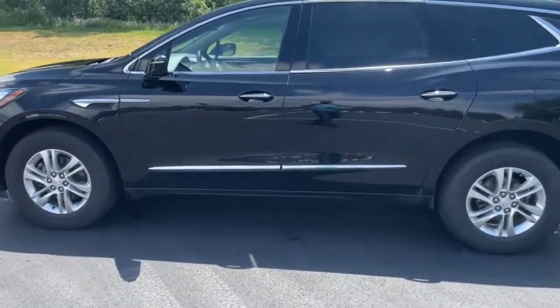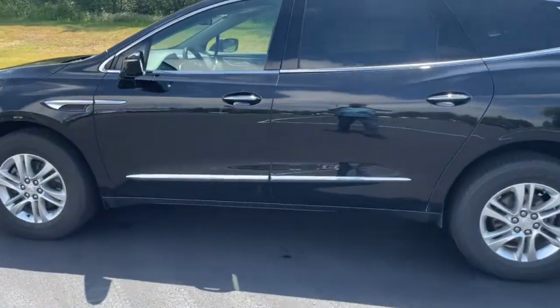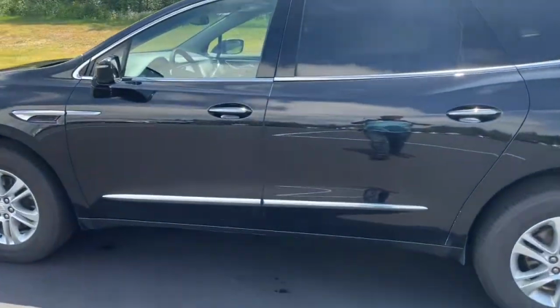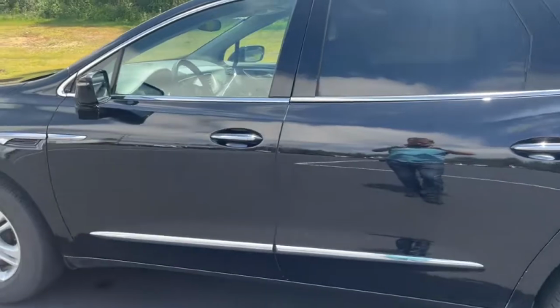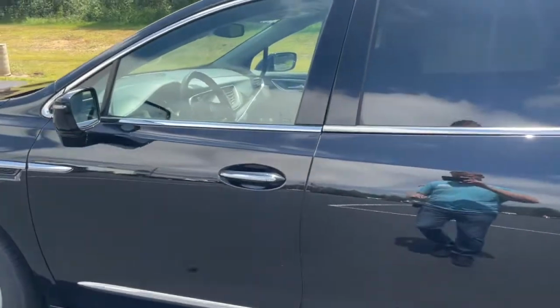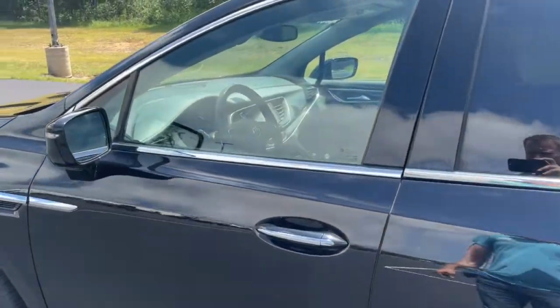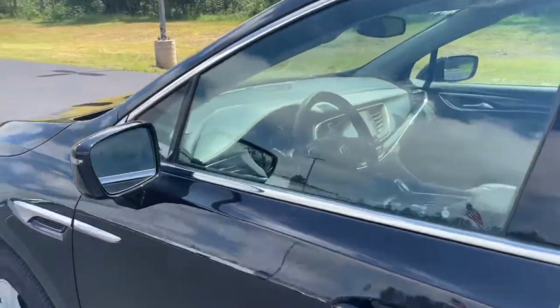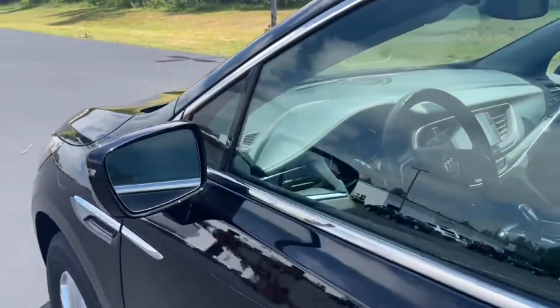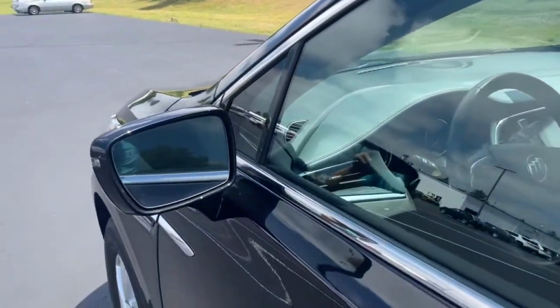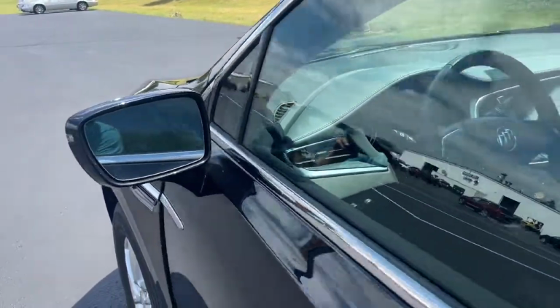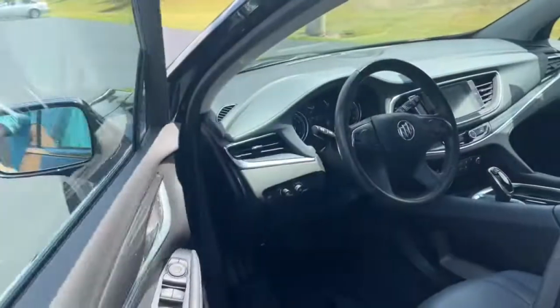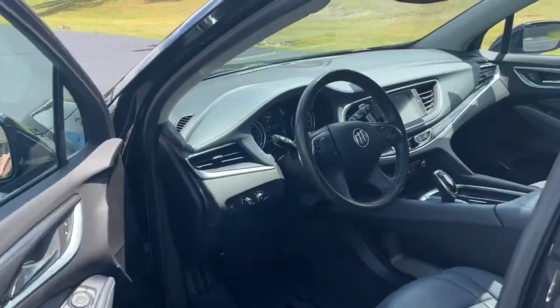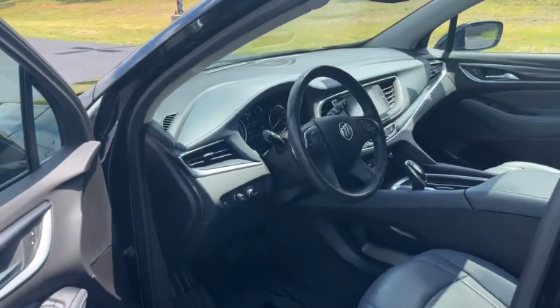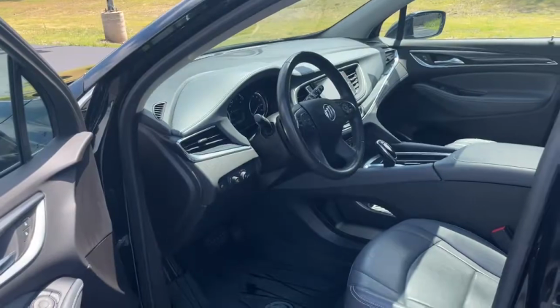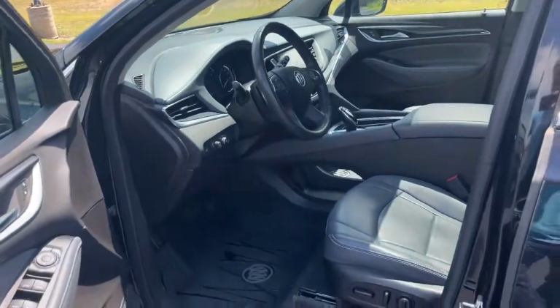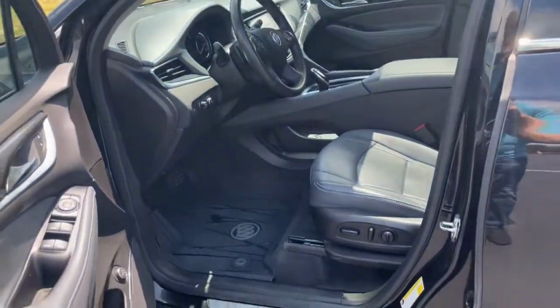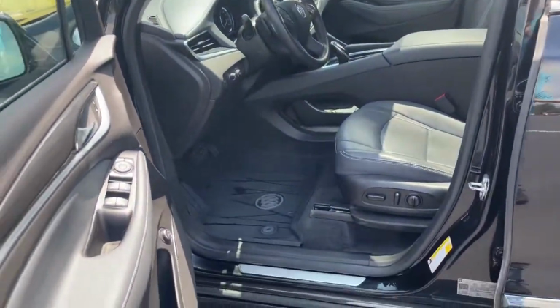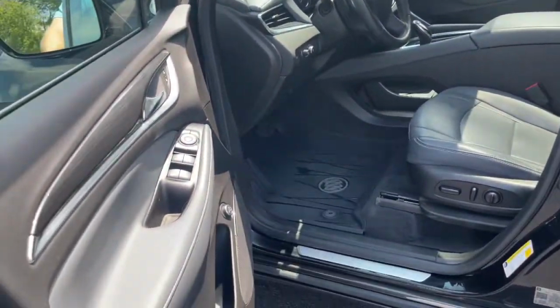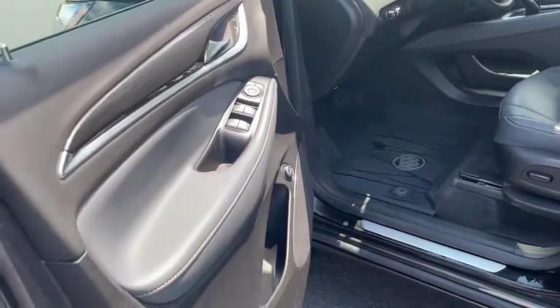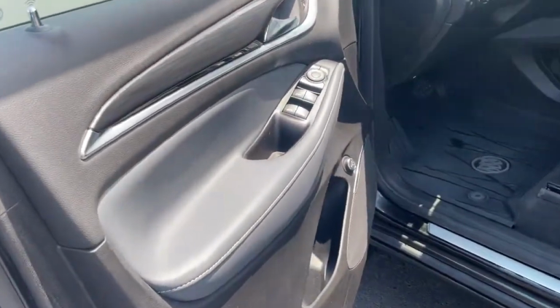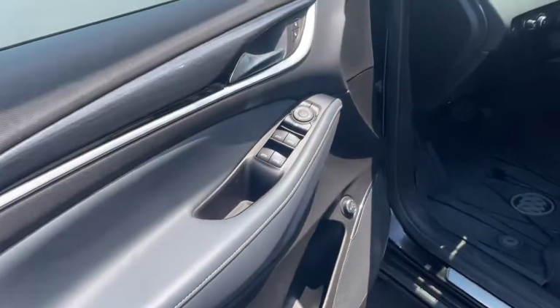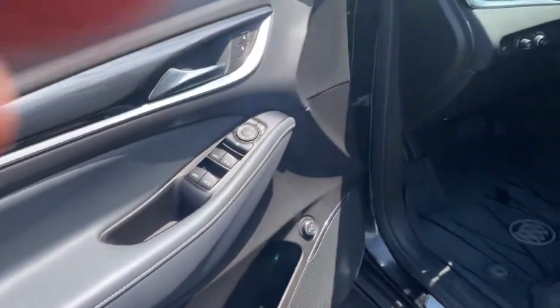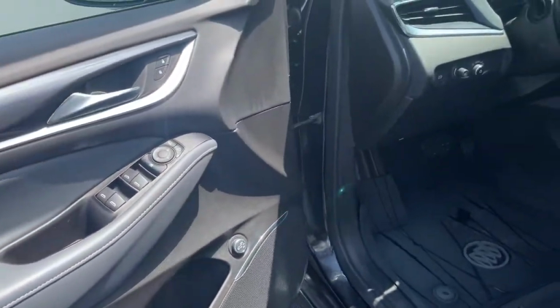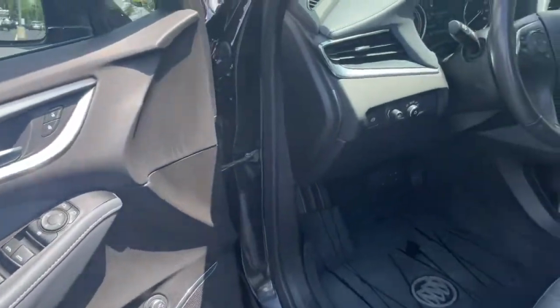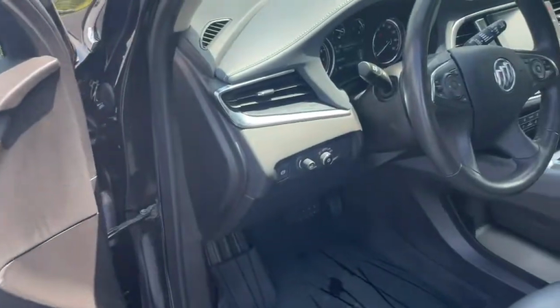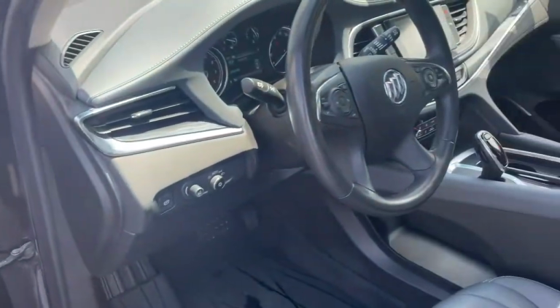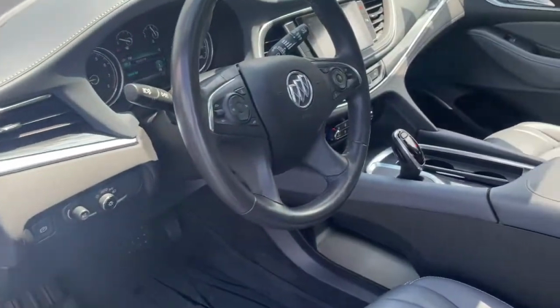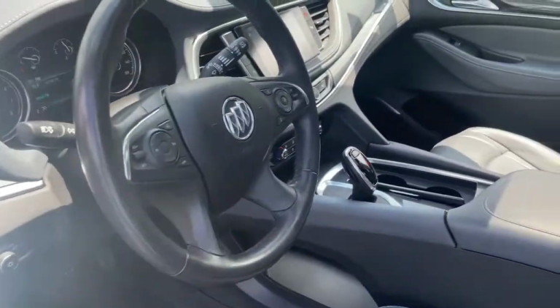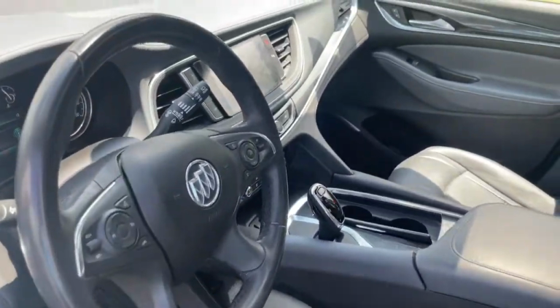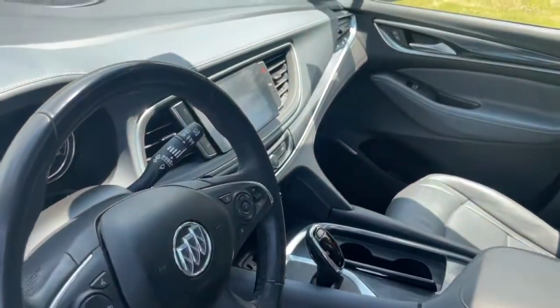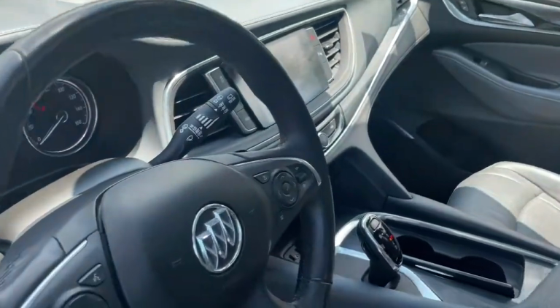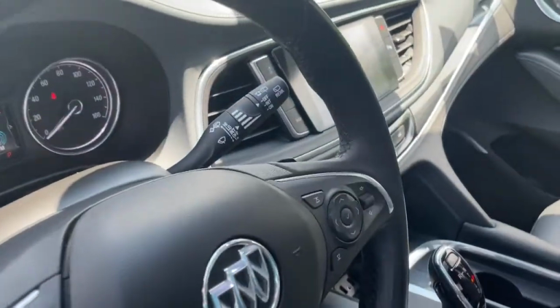The following are some of this vehicle's highlighted options: keyless entry, all-wheel drive, third-row seat, navigation system, hands-free liftgate, heated driver's seat, heated mirrors, sunroof, satellite radio, power liftgate.